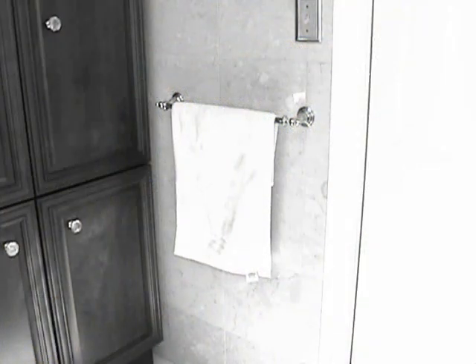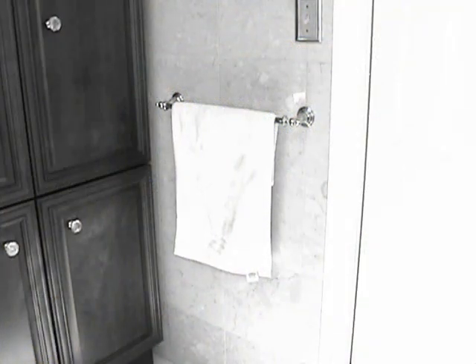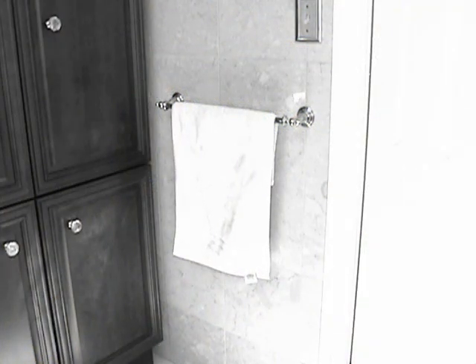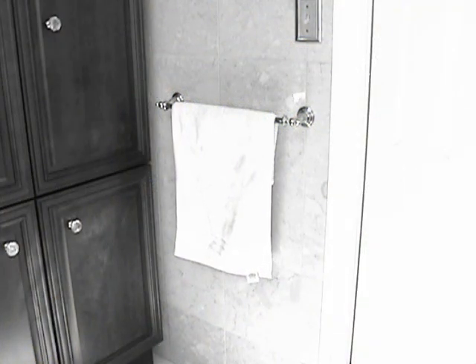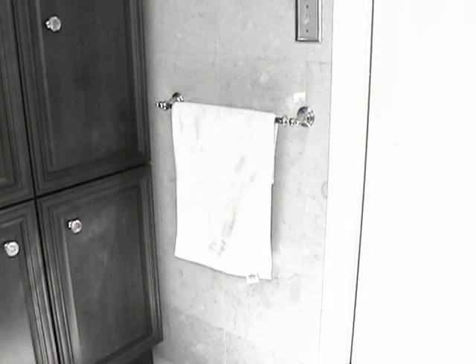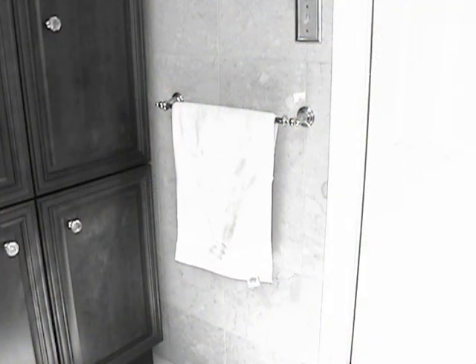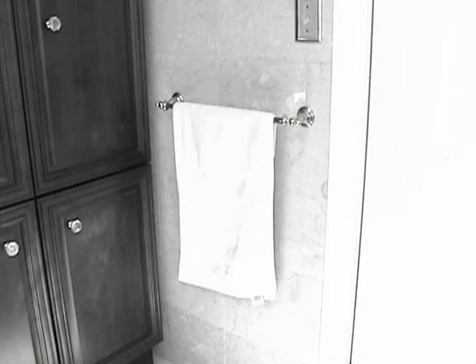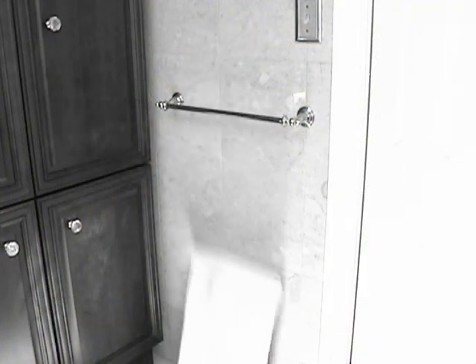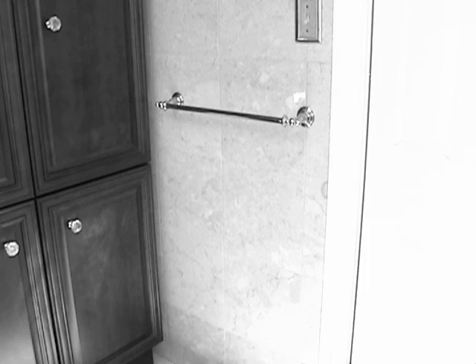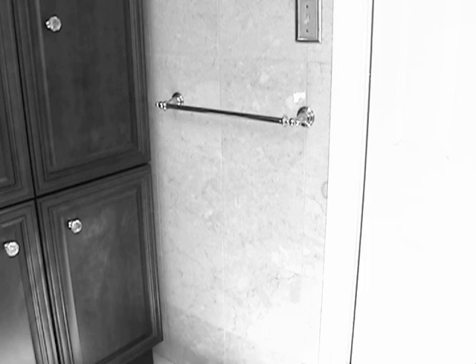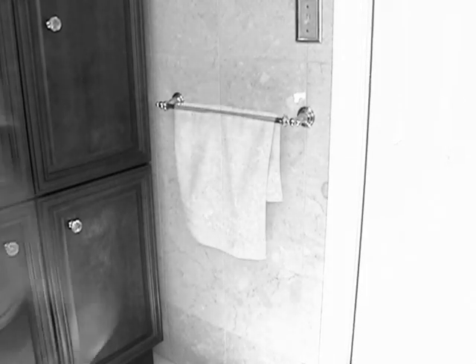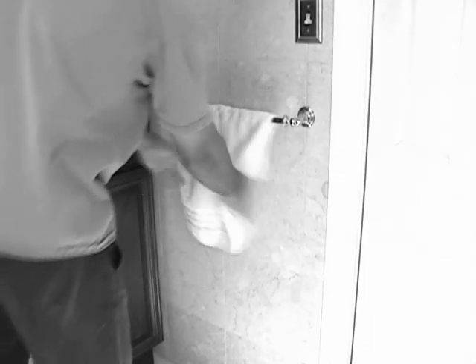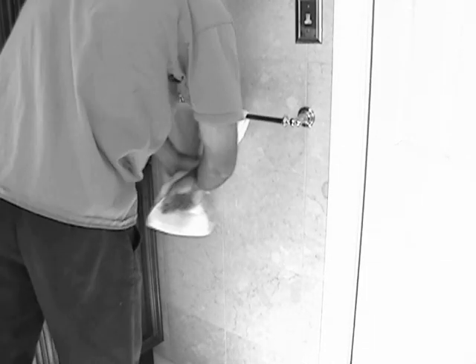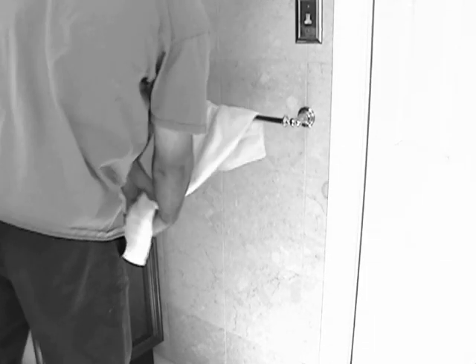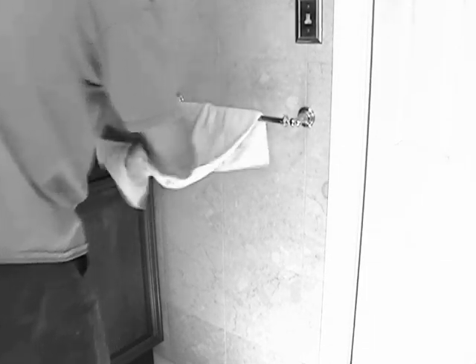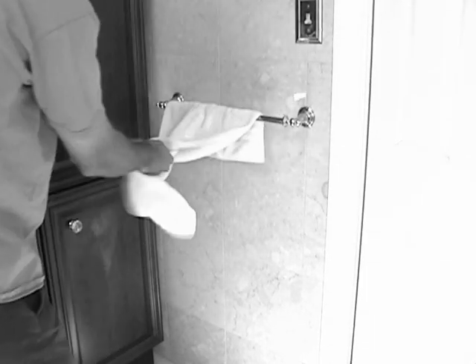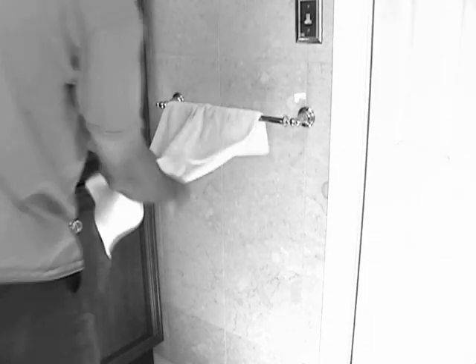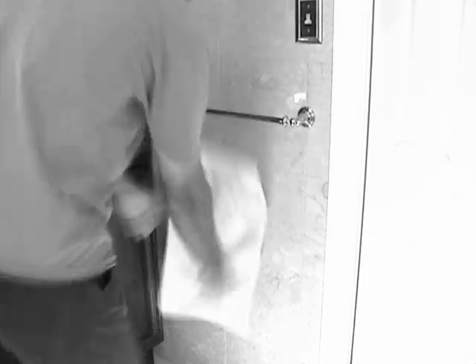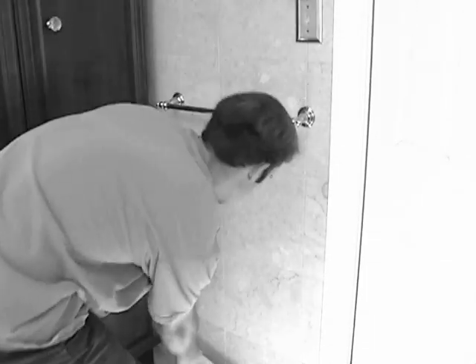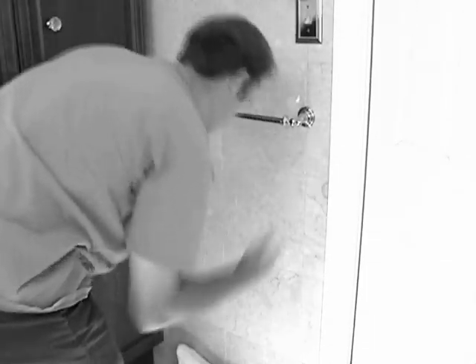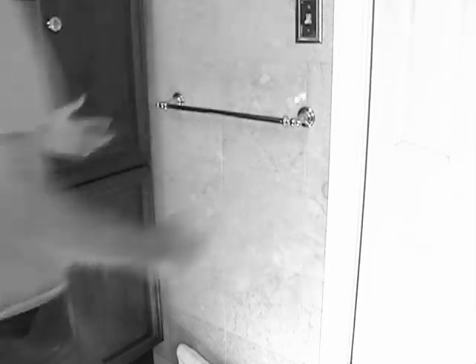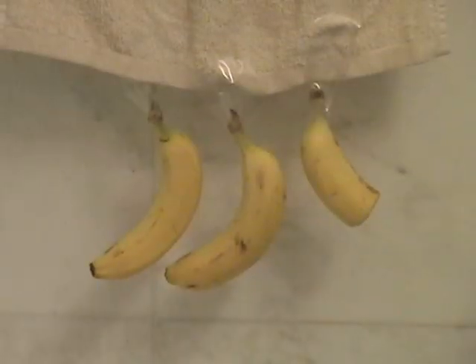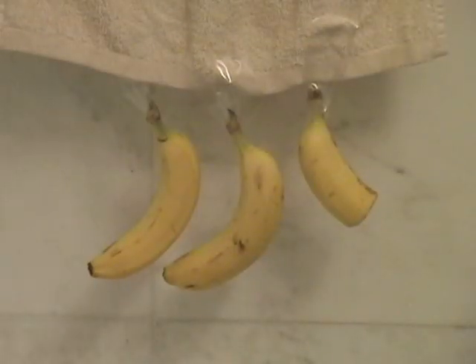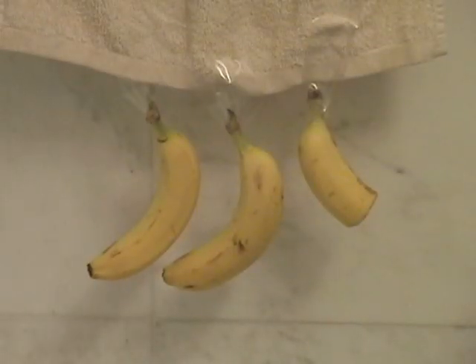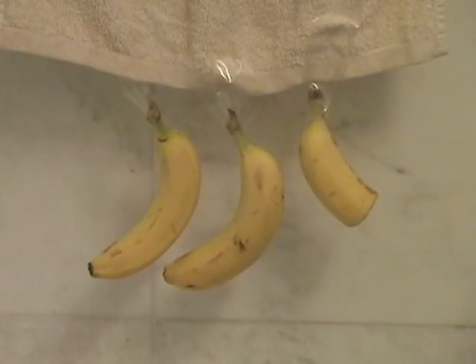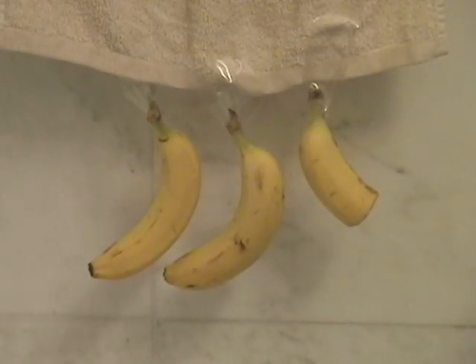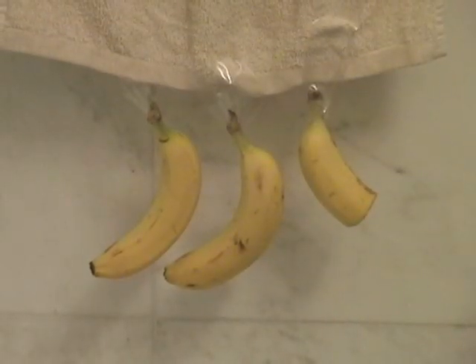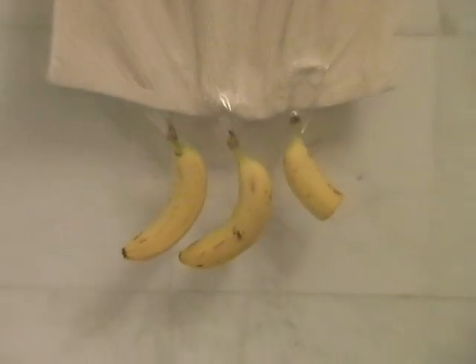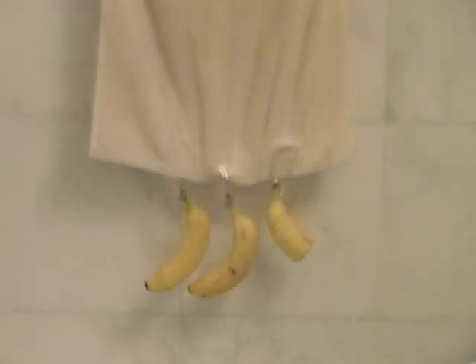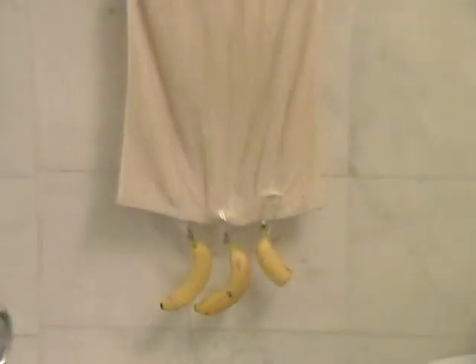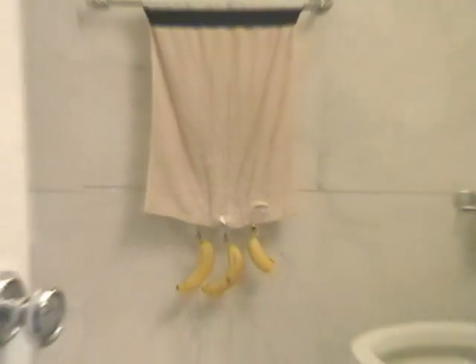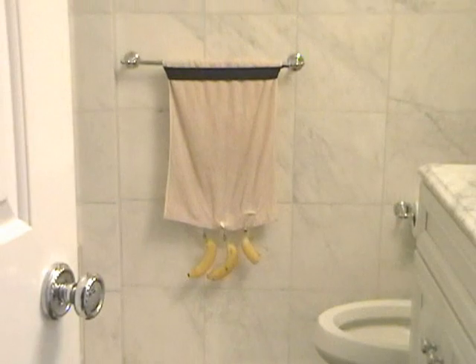Other hand towels will slip off the rod if you look at them hard enough, and when you go to use them. But look! We were able to hang two and a half bananas from a Slipknot Towel. They're that secure!